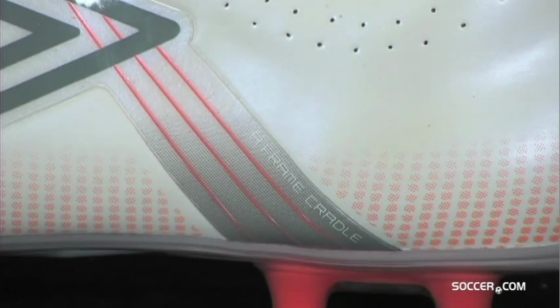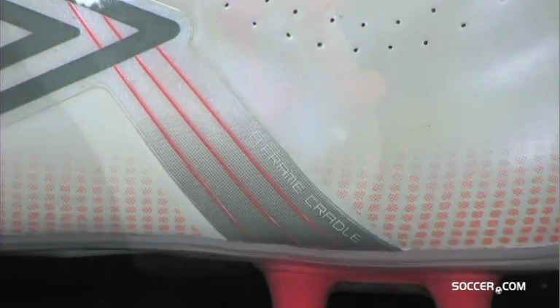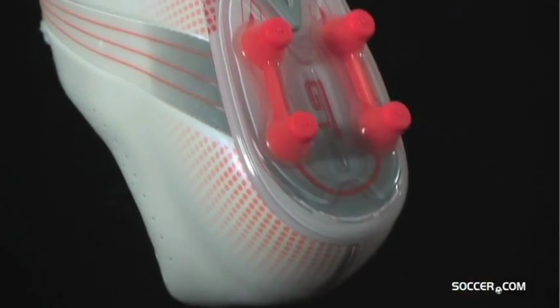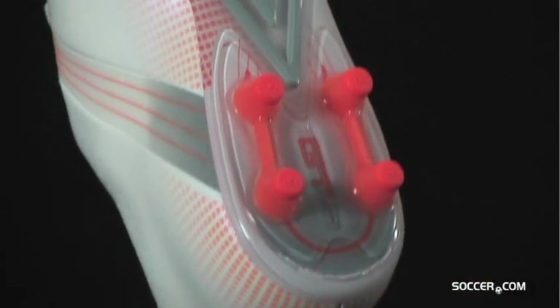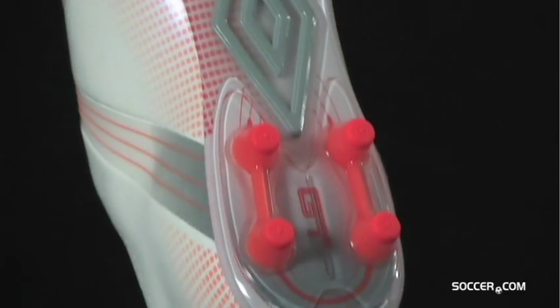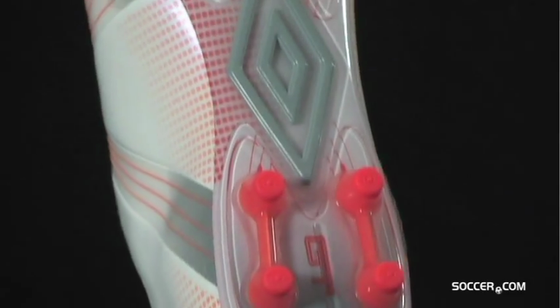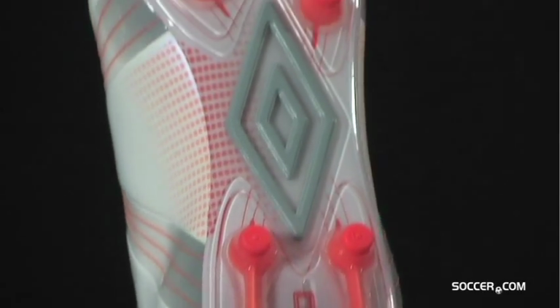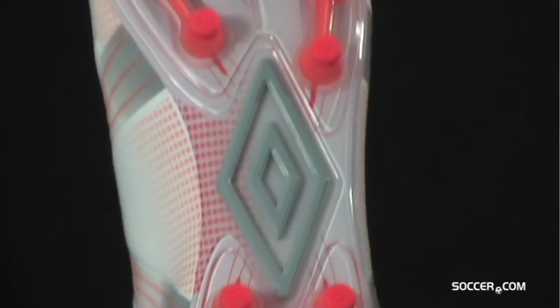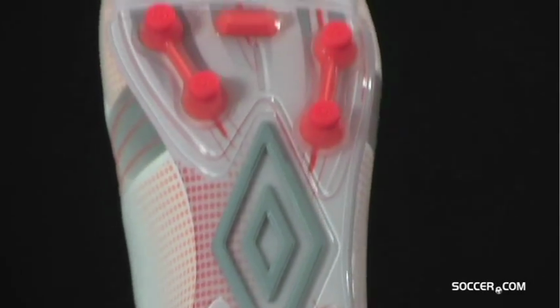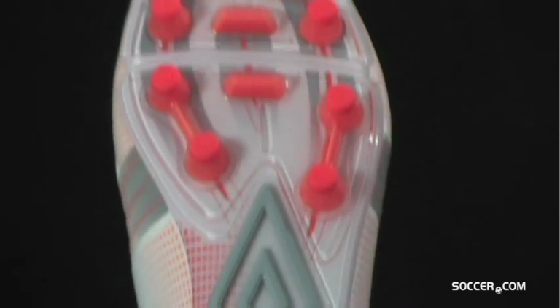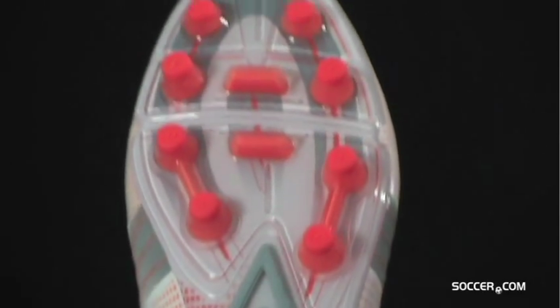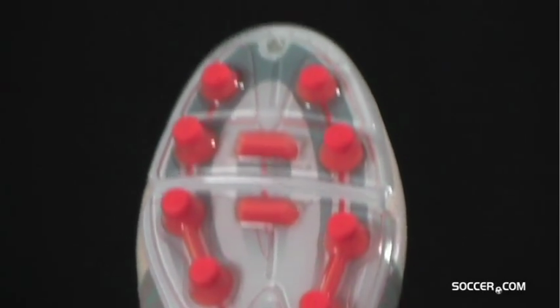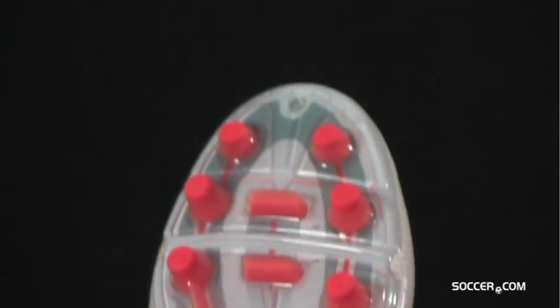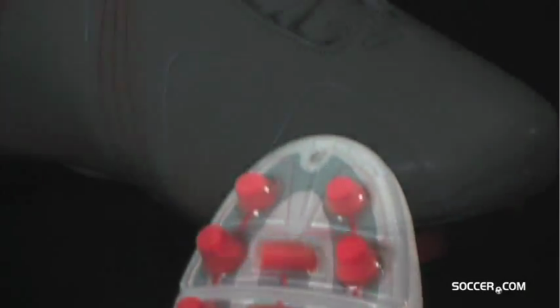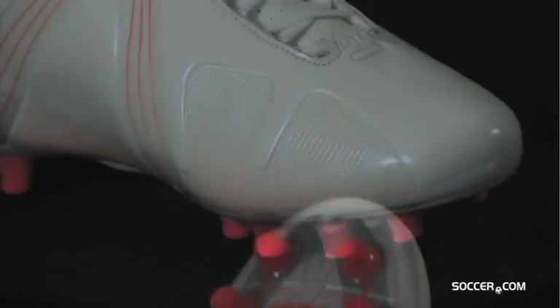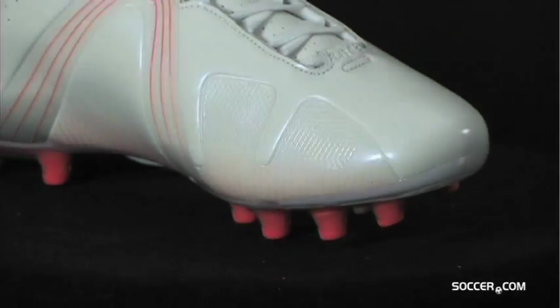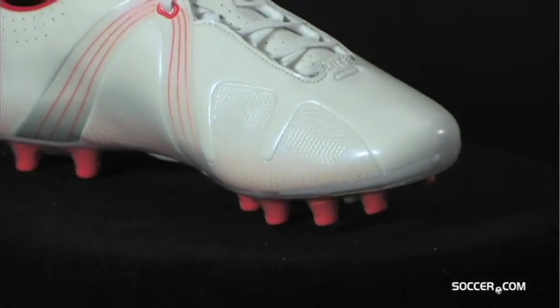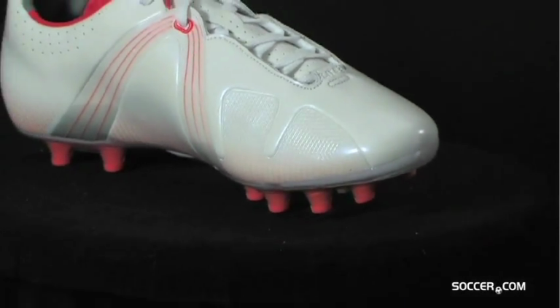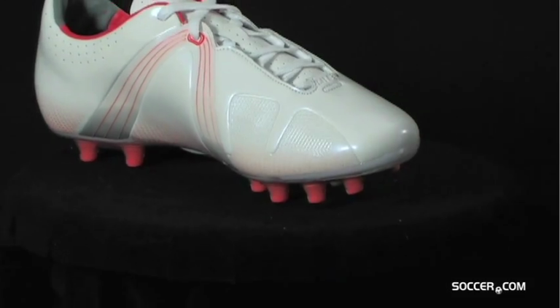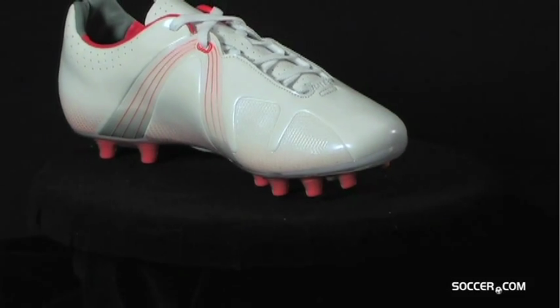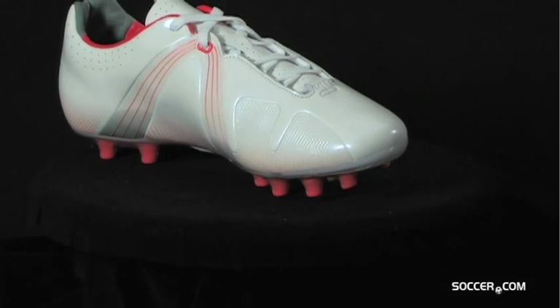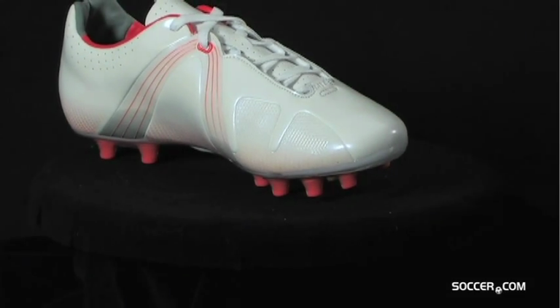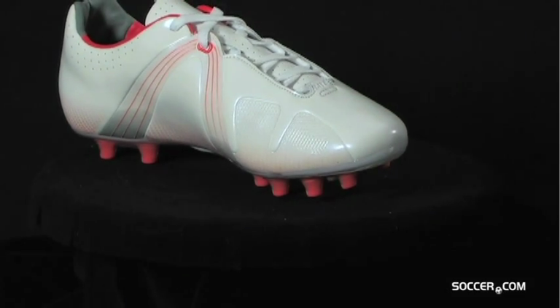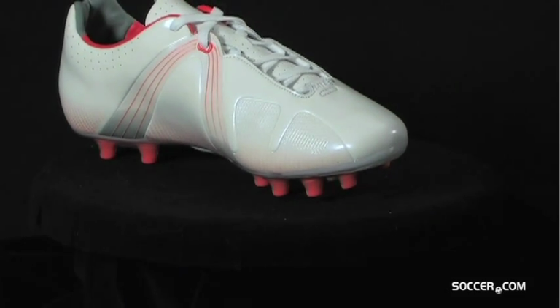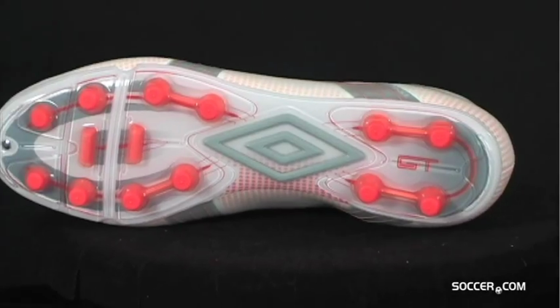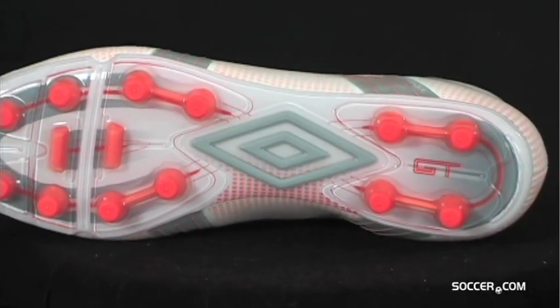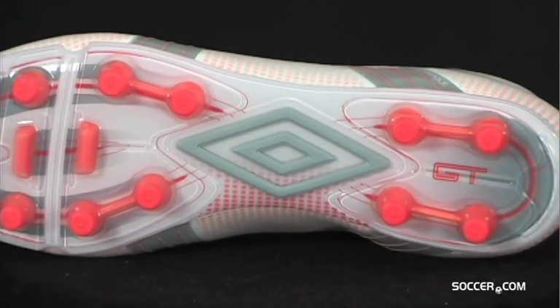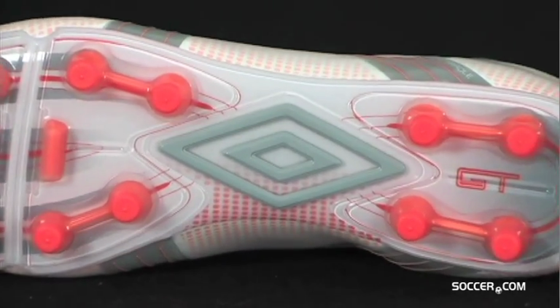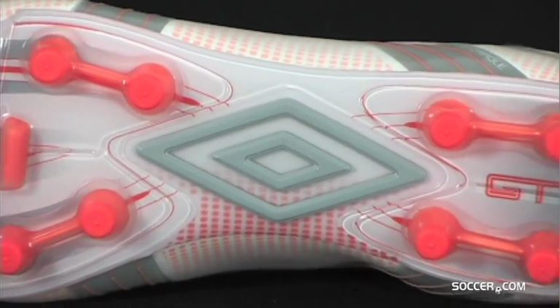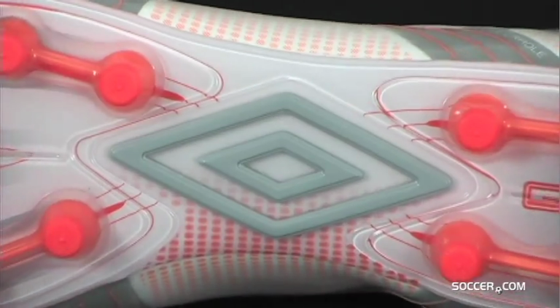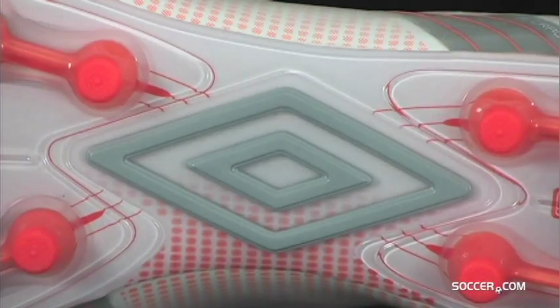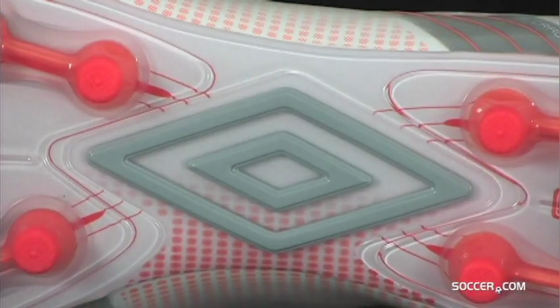The GT Pro has a TPU outsole with anatomically positioned forefoot studs for exceptional traction on firm natural surfaces. The Umbro GT Pro is available now at Soccer.com.